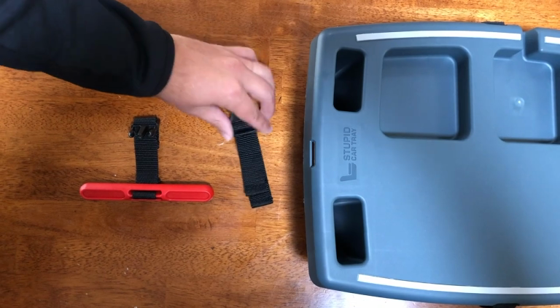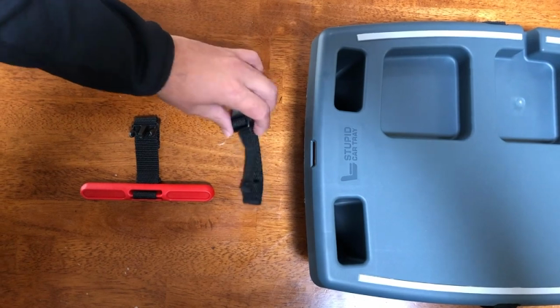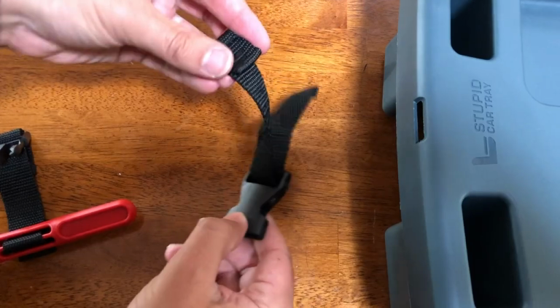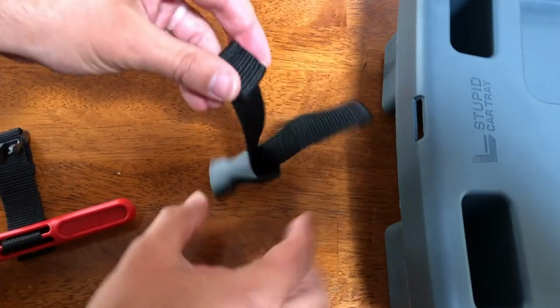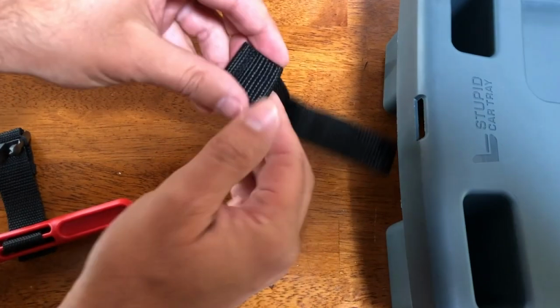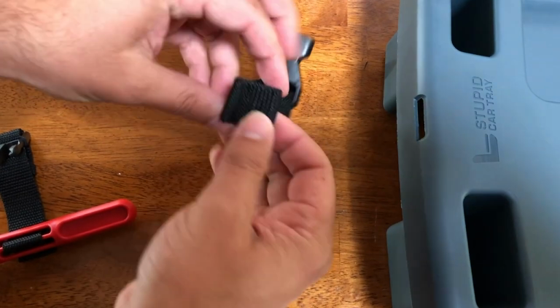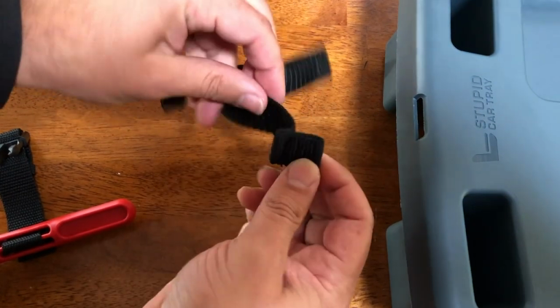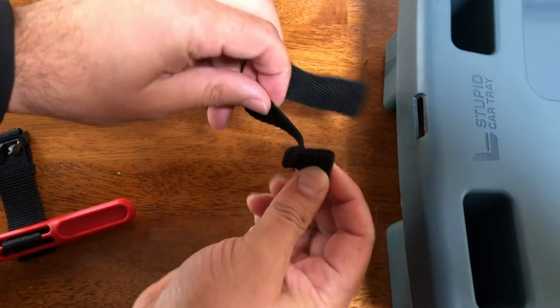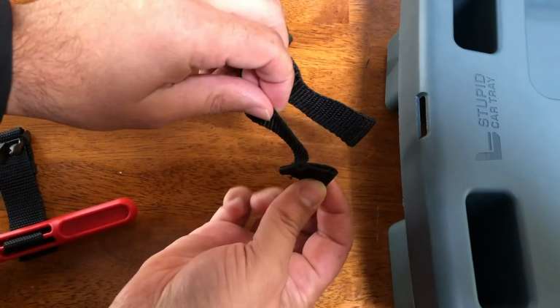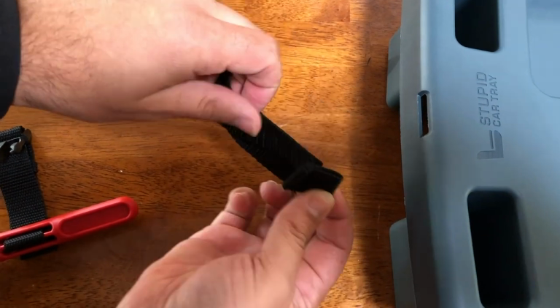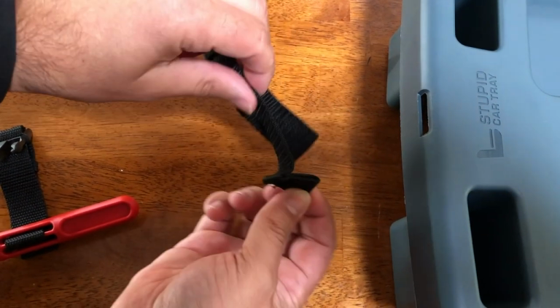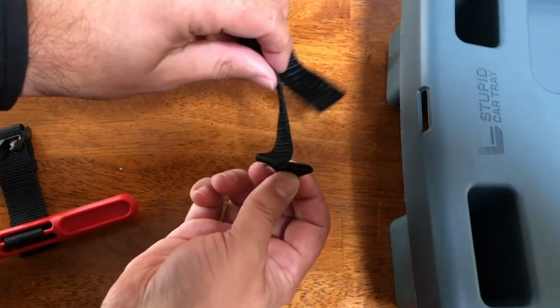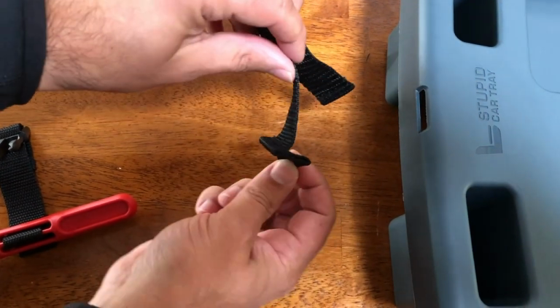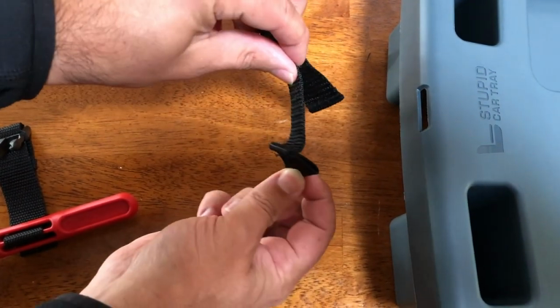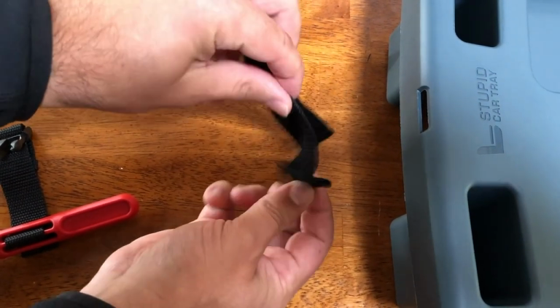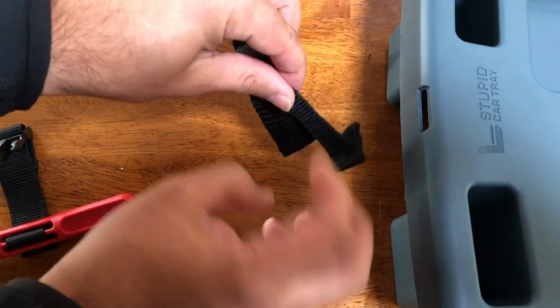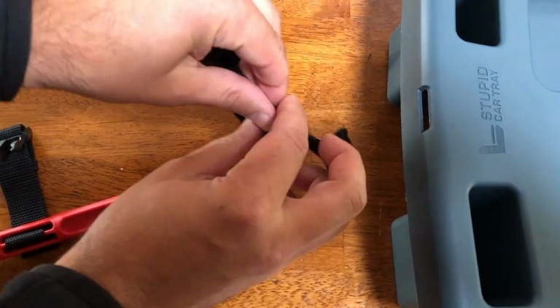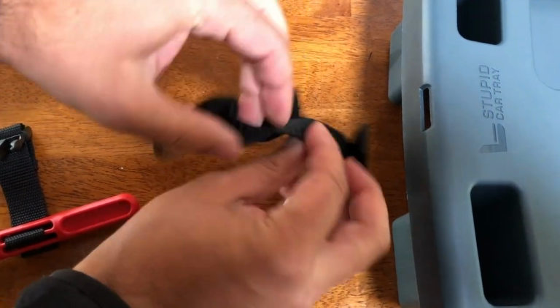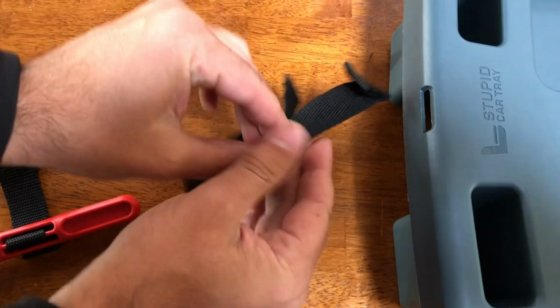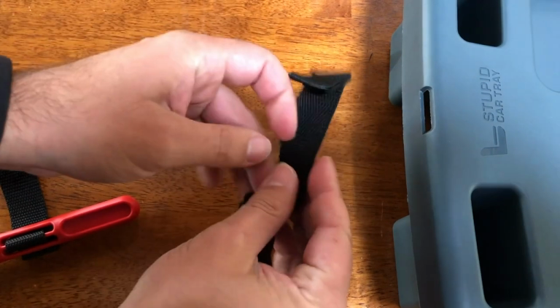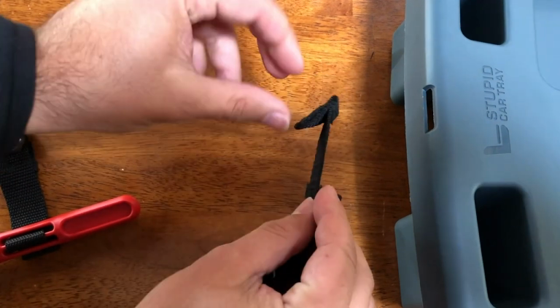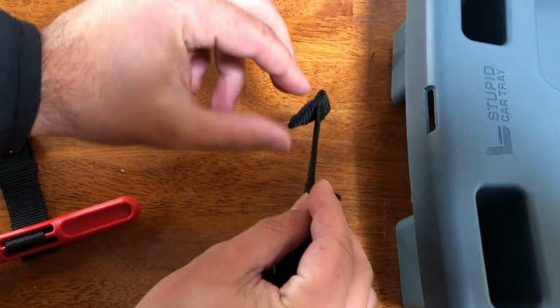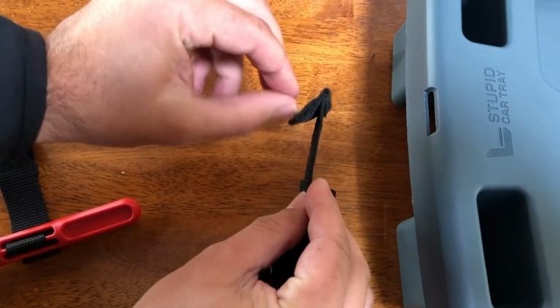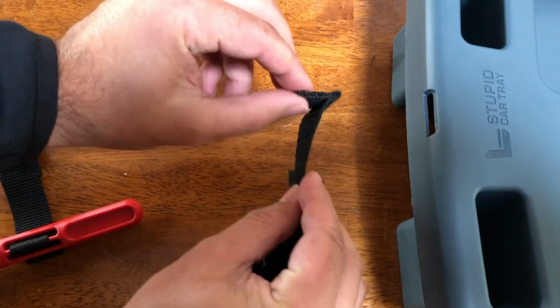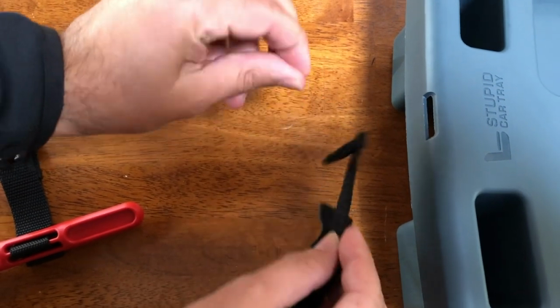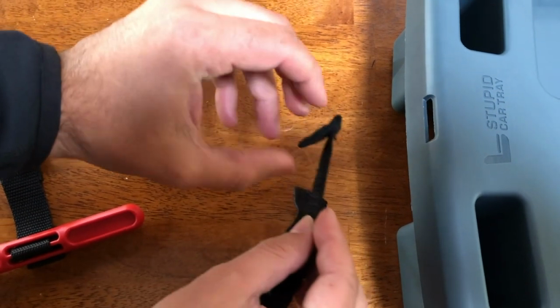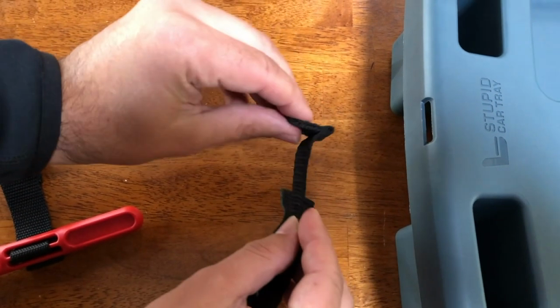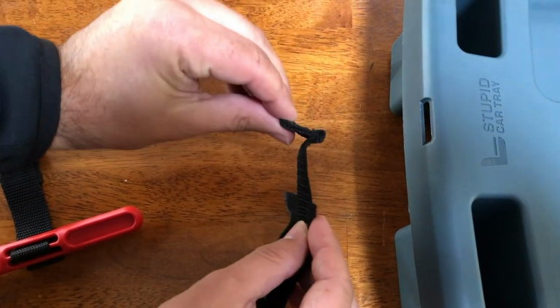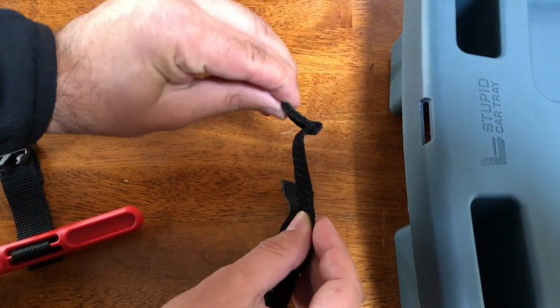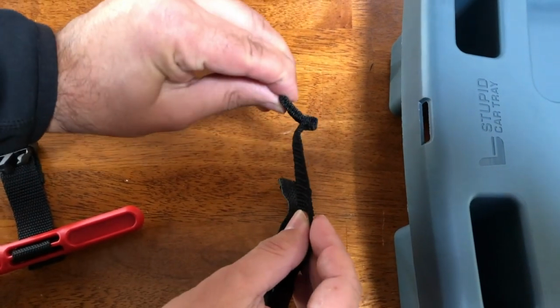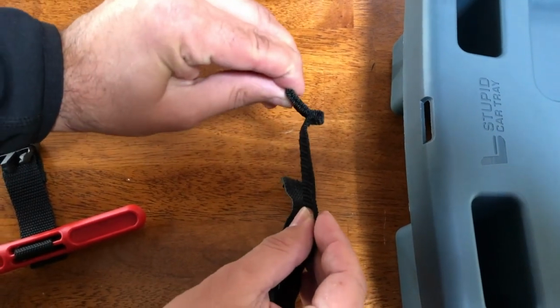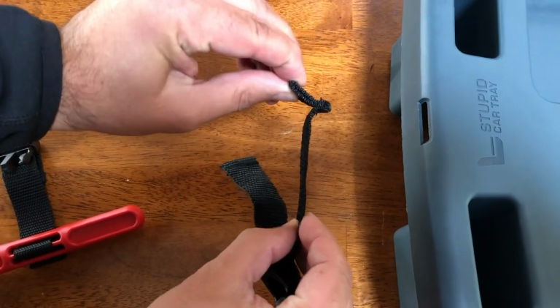You'll notice that on the tray attachment strap, one end is a little bit larger than the other end. That flap is what you're going to install into your tray.